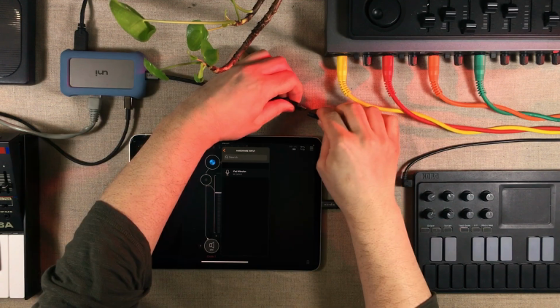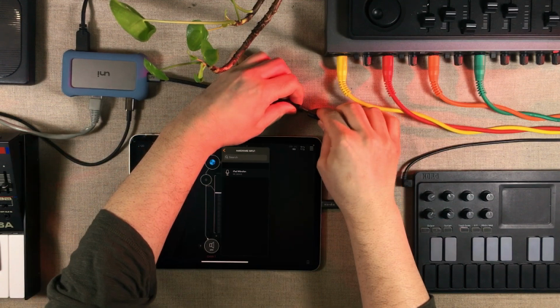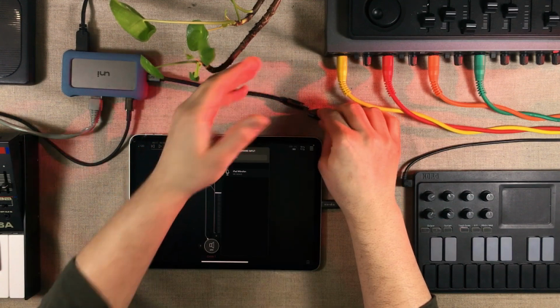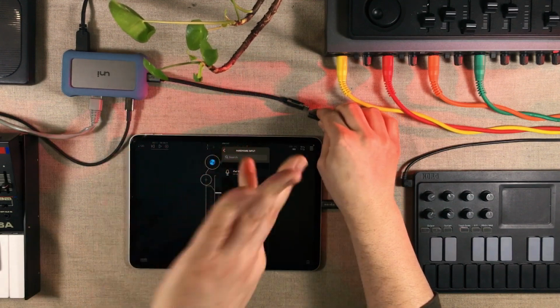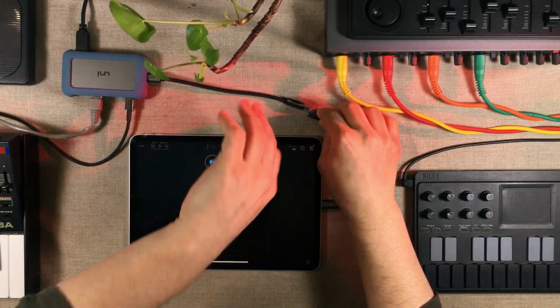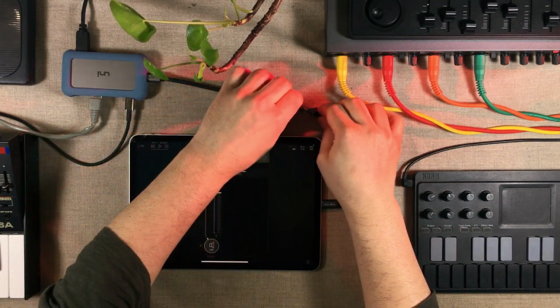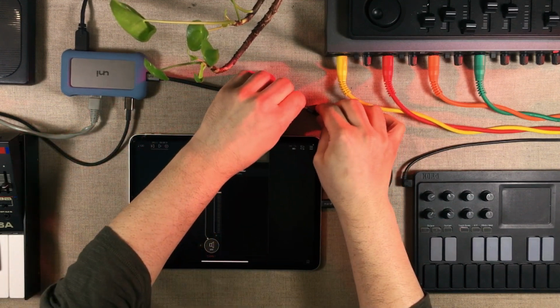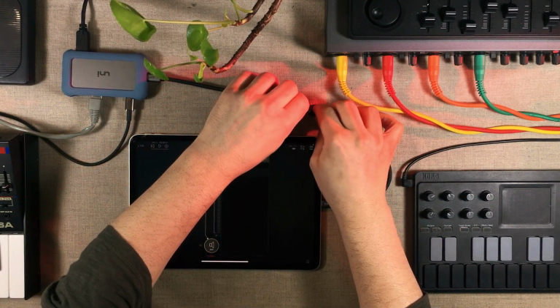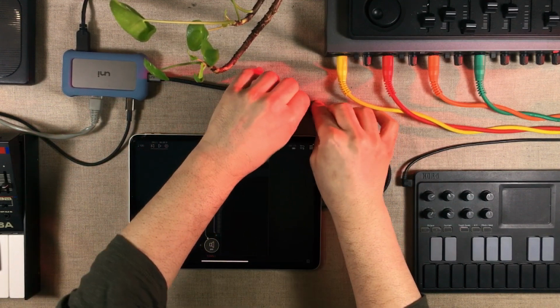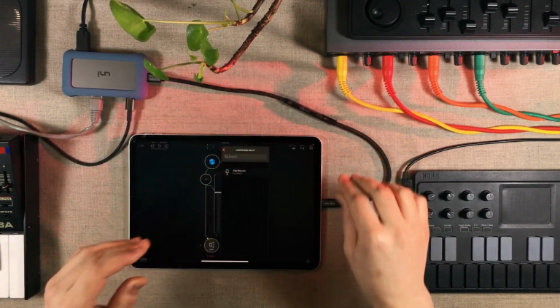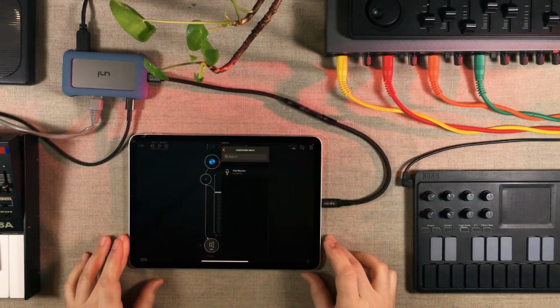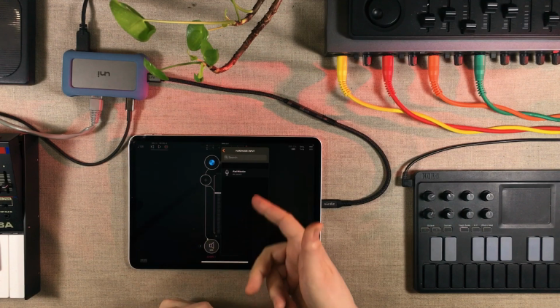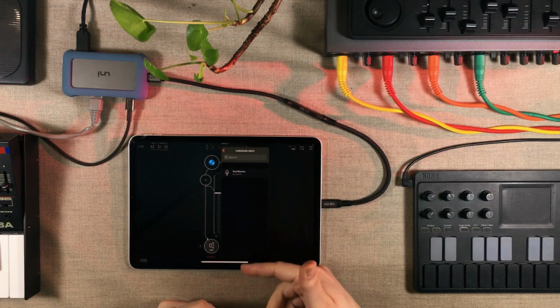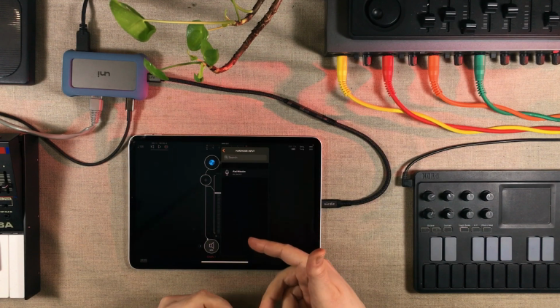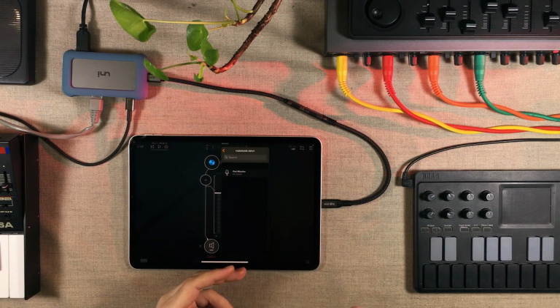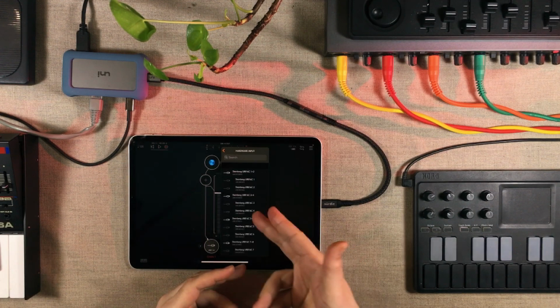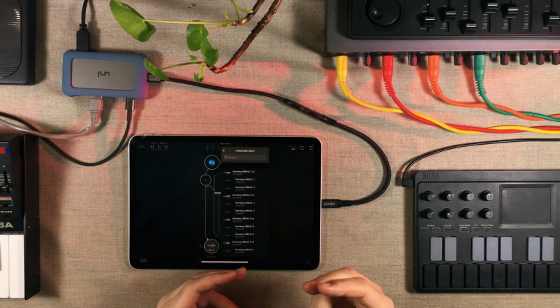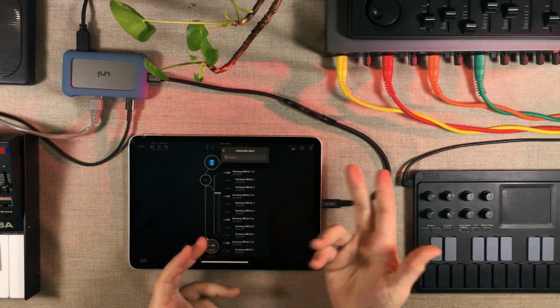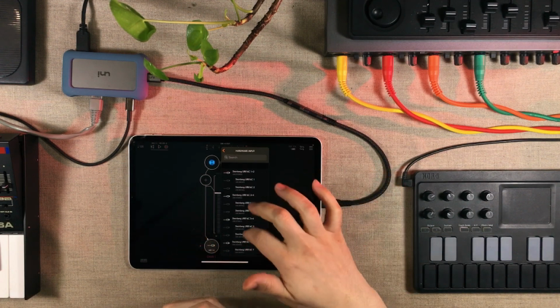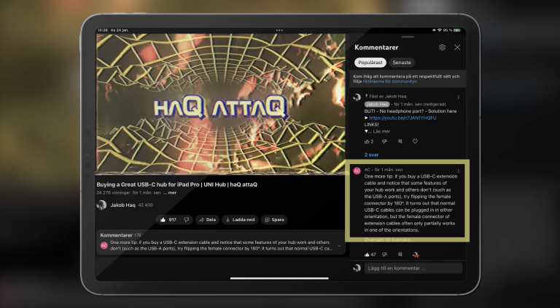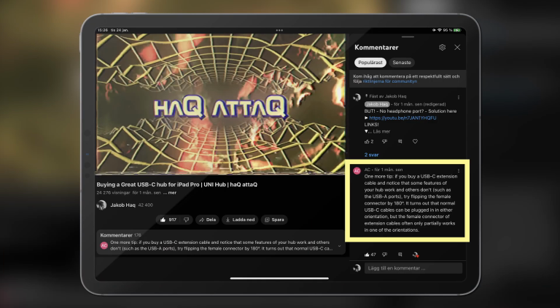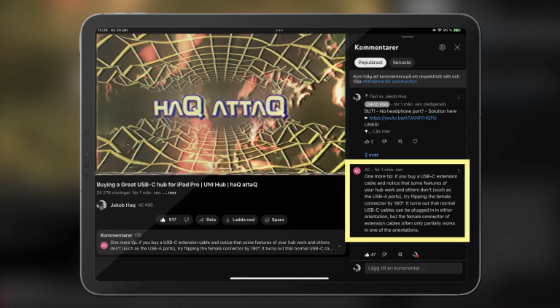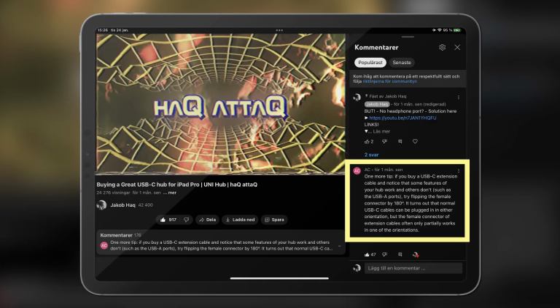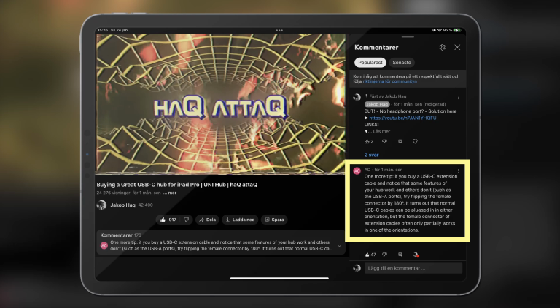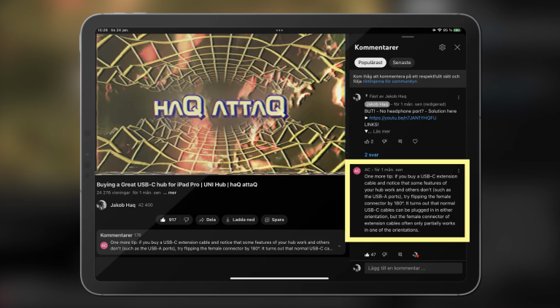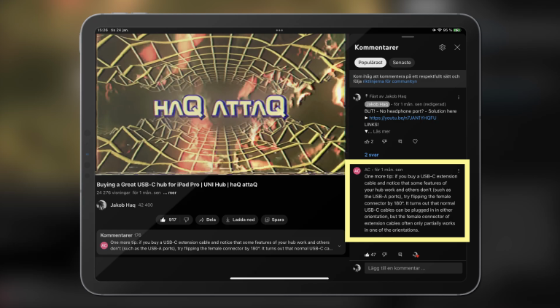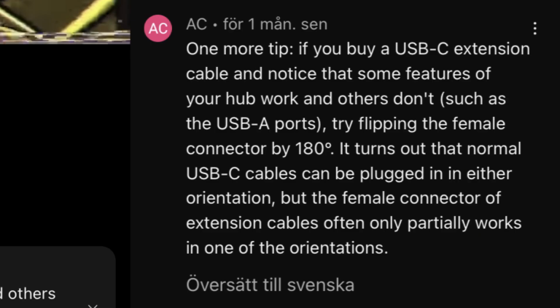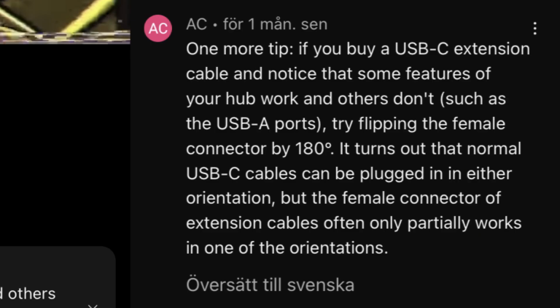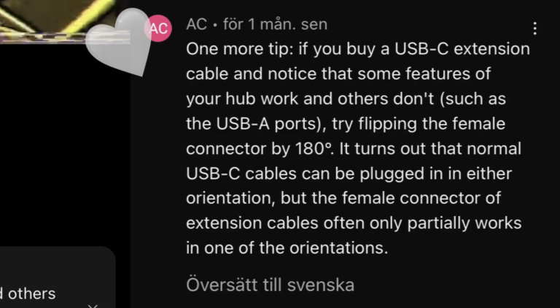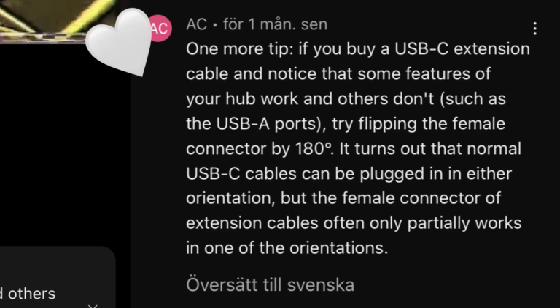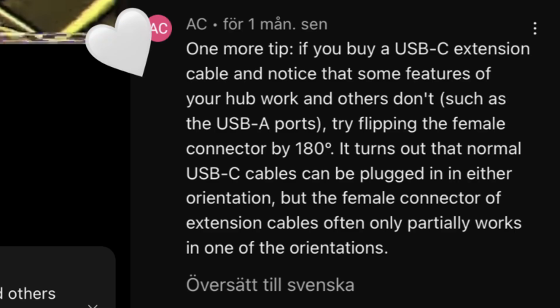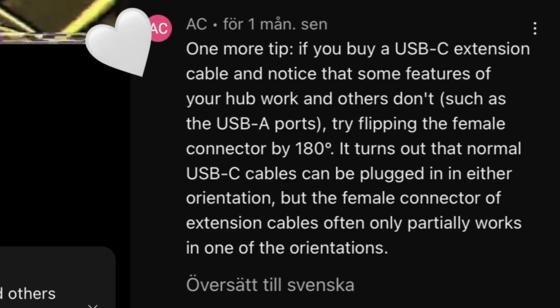Not until we take these two ends apart and flip this end of the USB-C extension cable around 180 degrees — well, it starts working again. I had no idea about this until one of my viewers brought this to my attention, so thank you so much for that.